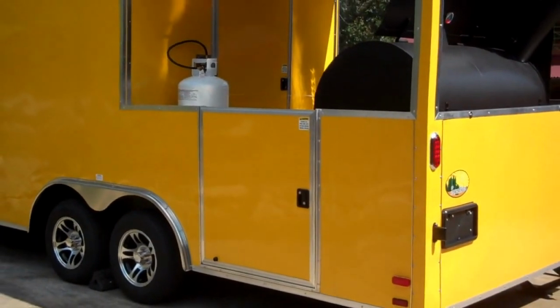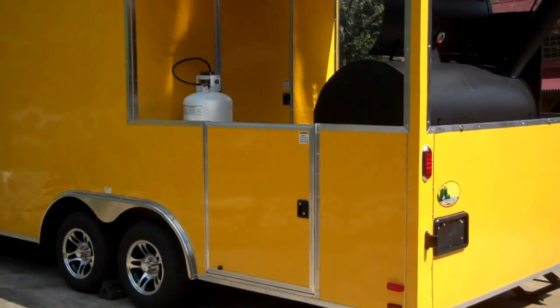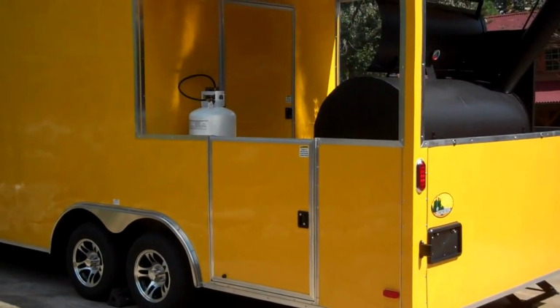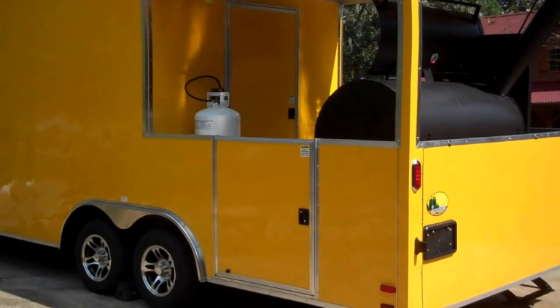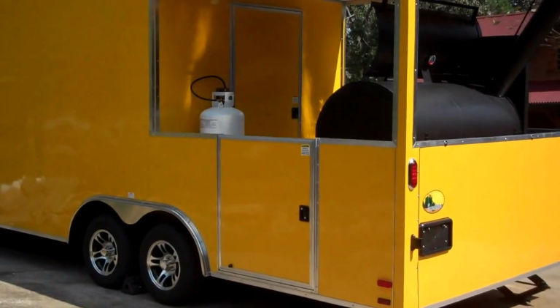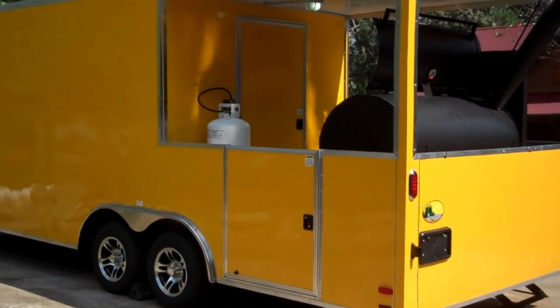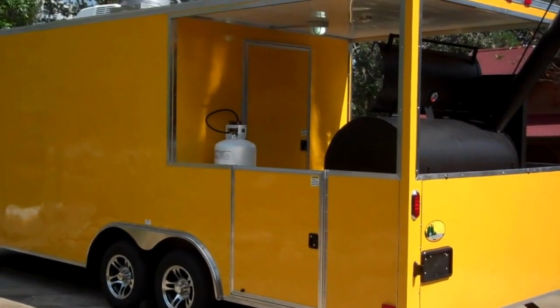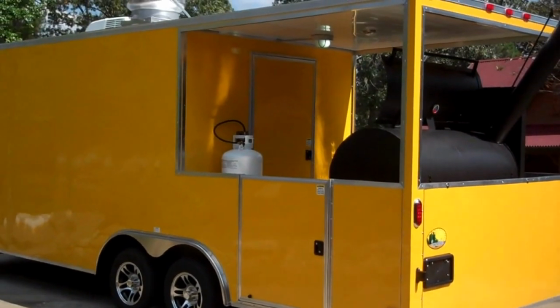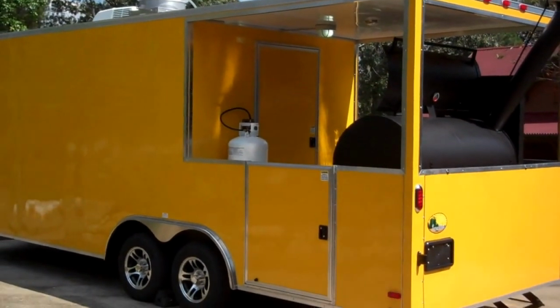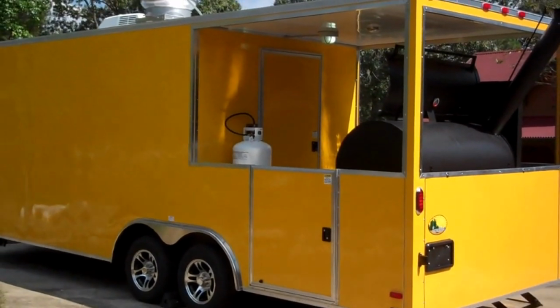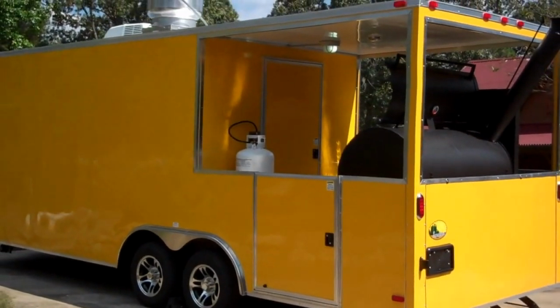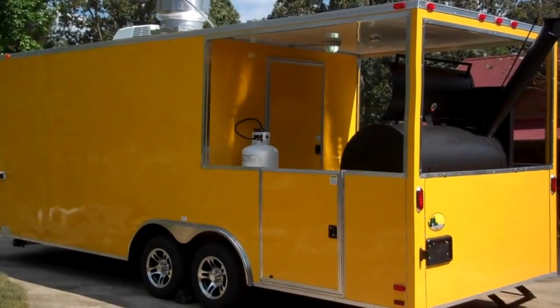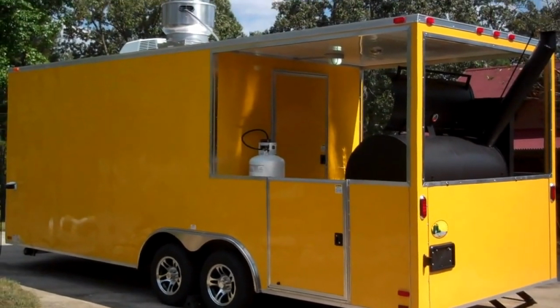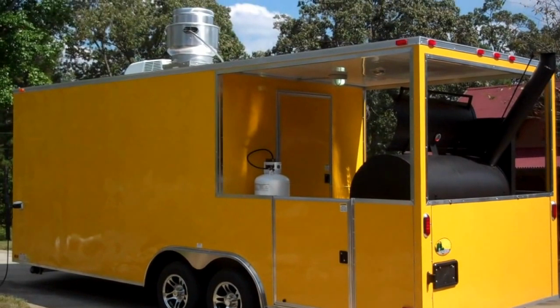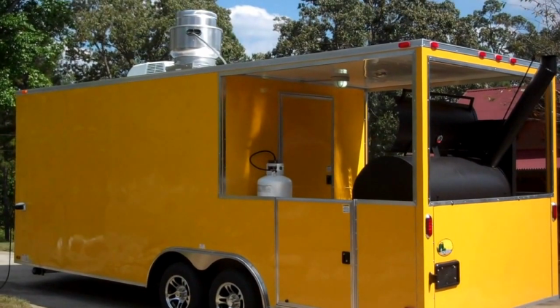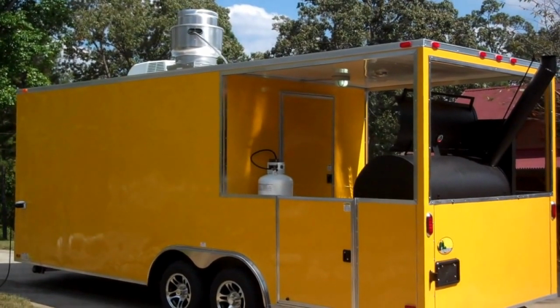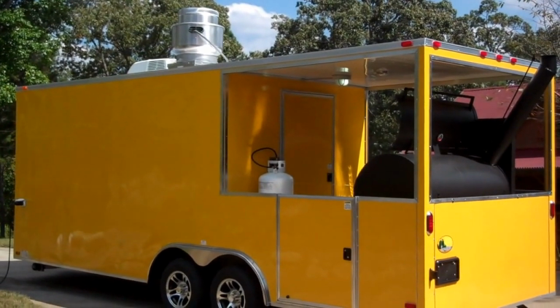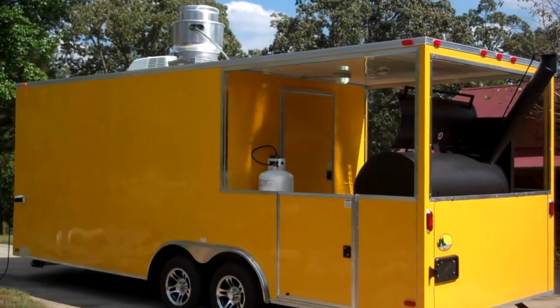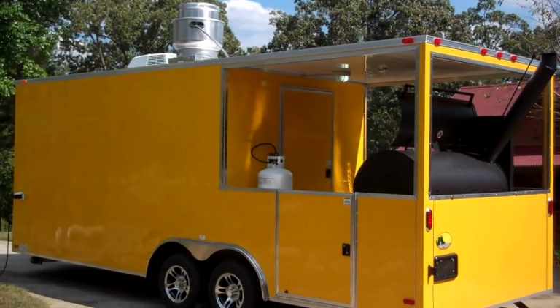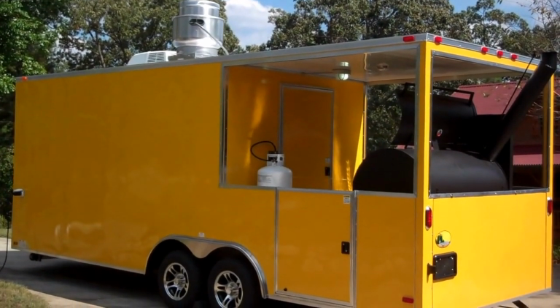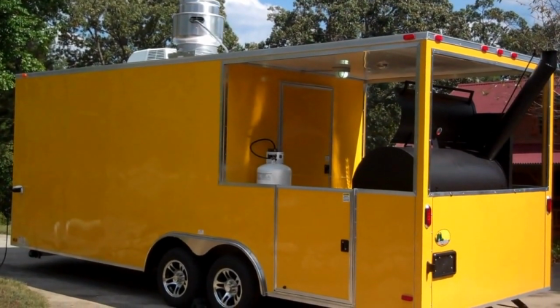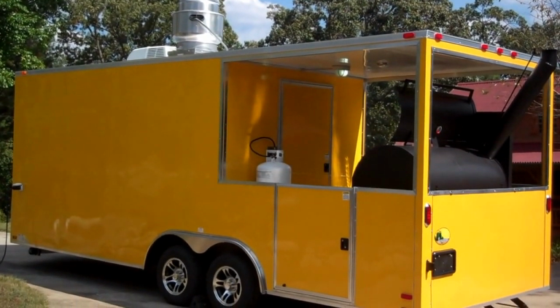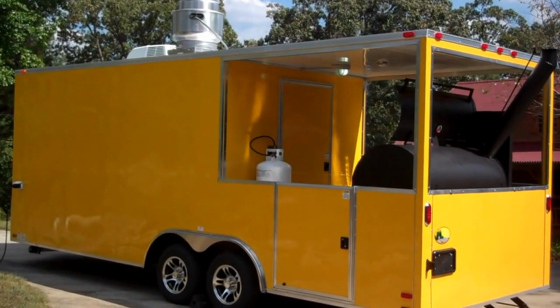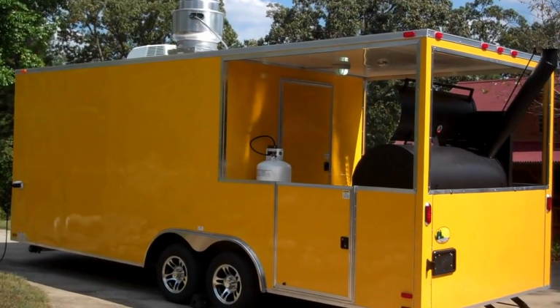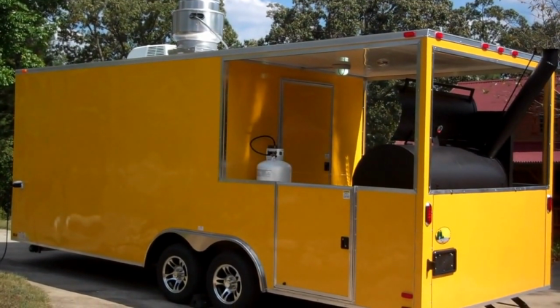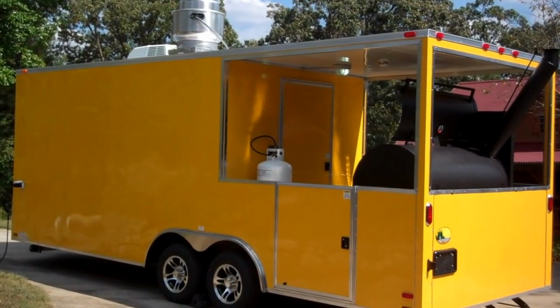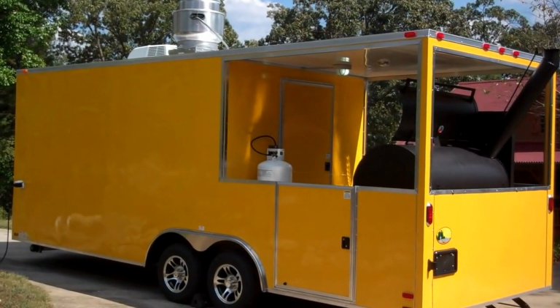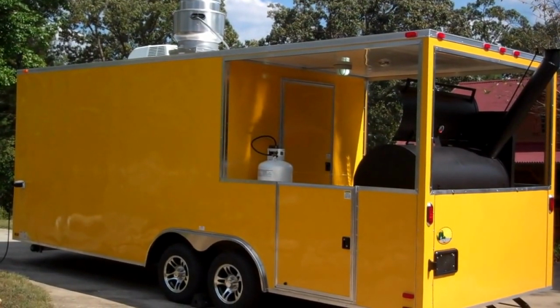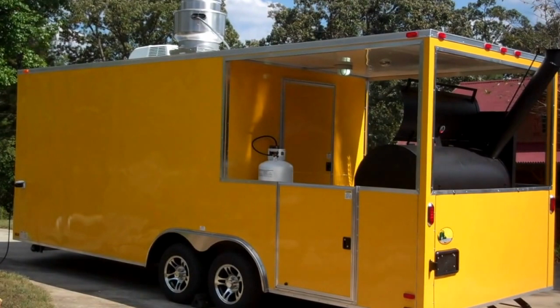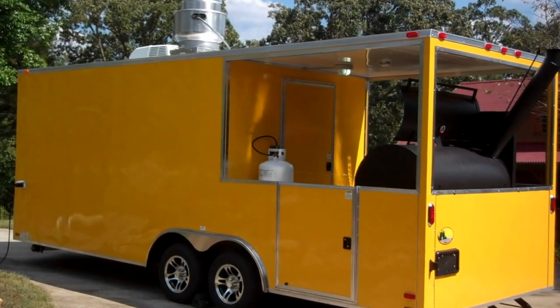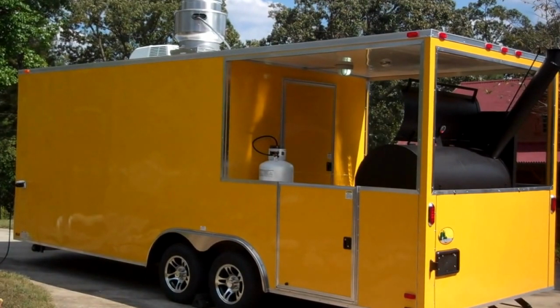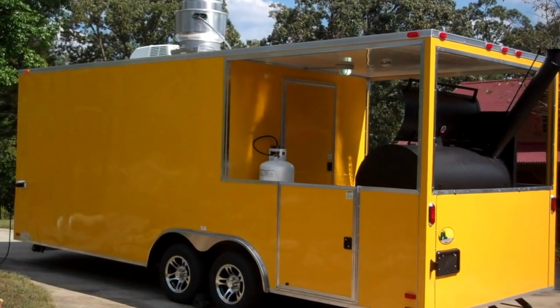I want to thank you for watching. If you're interested in this awesome barbecue trailer, please contact me. Have a nice day. Thank you.